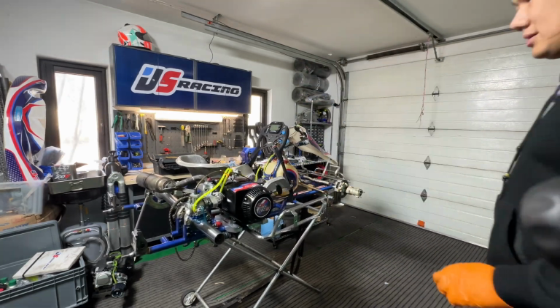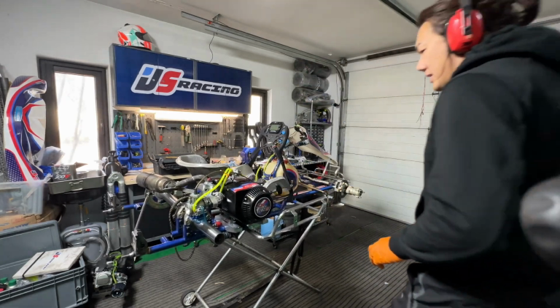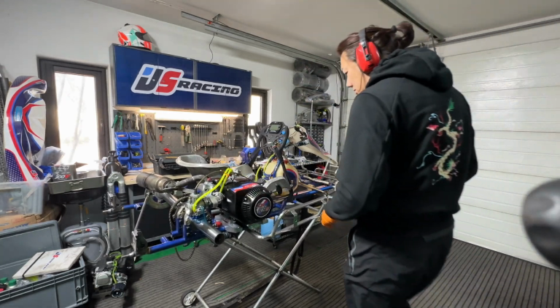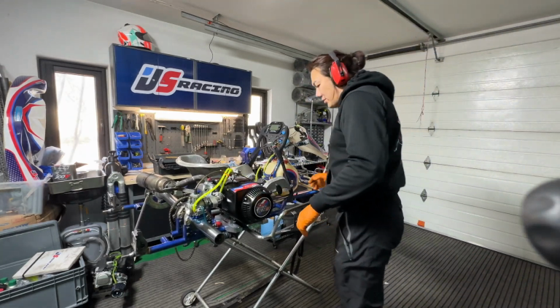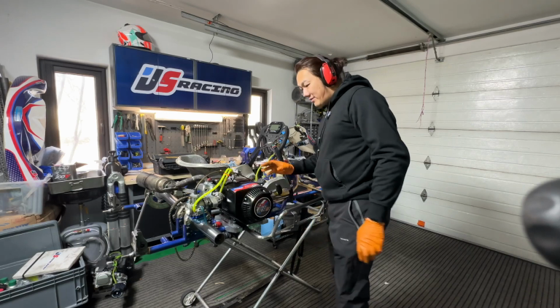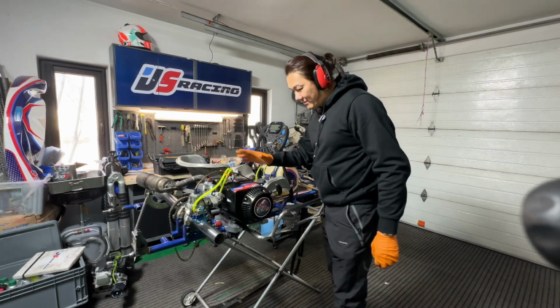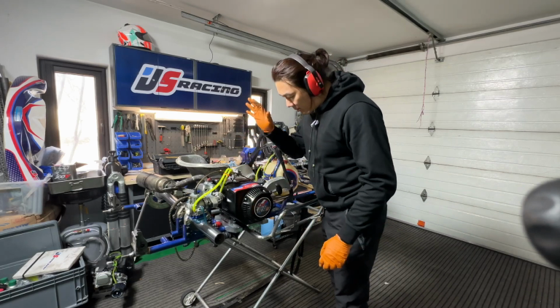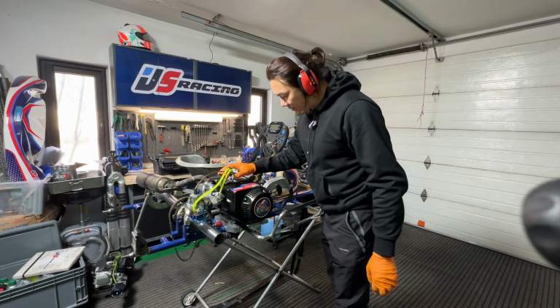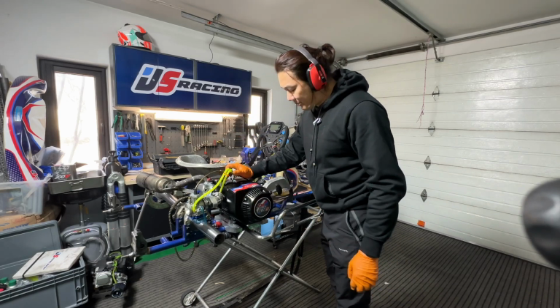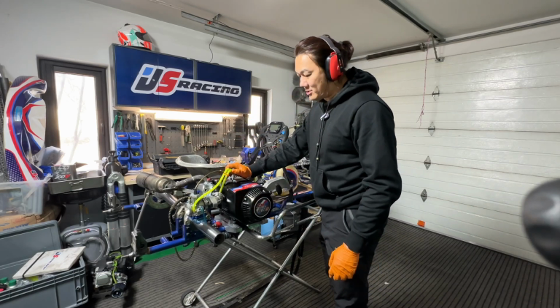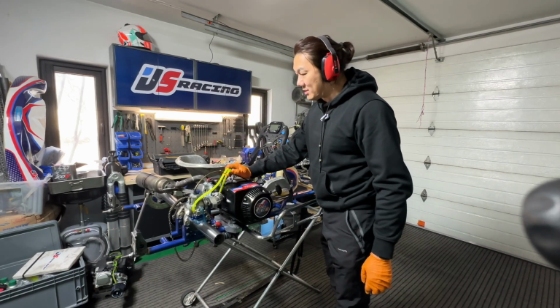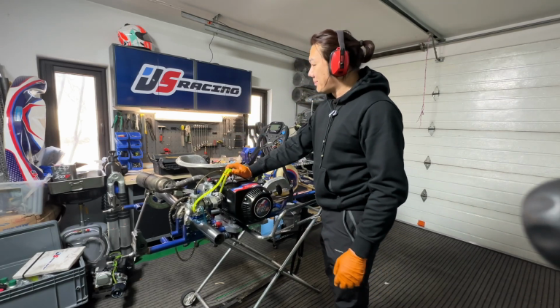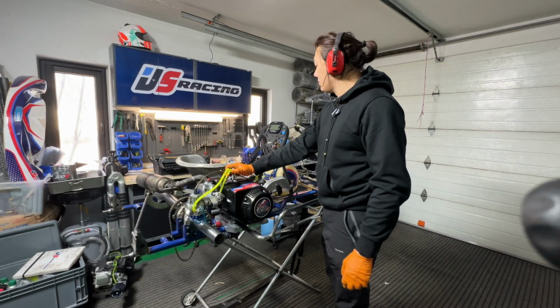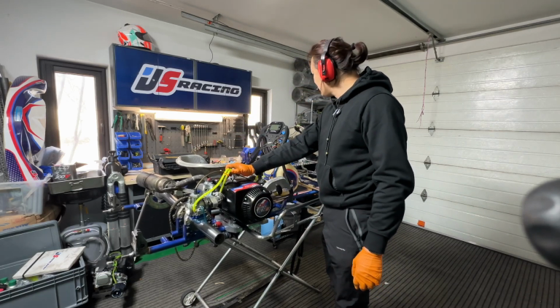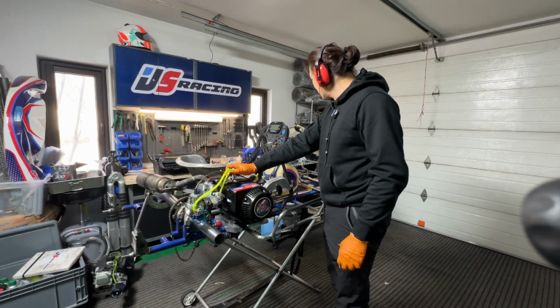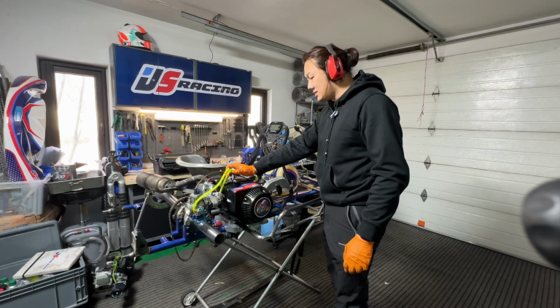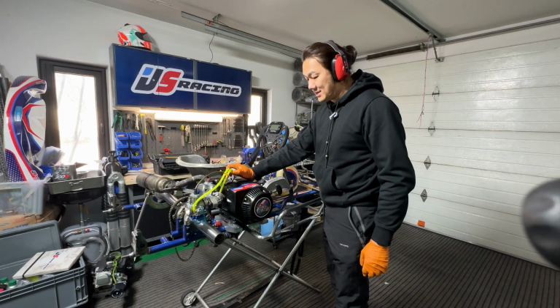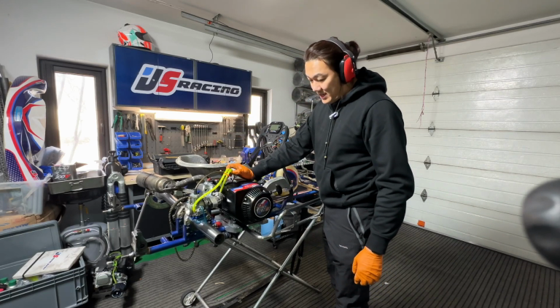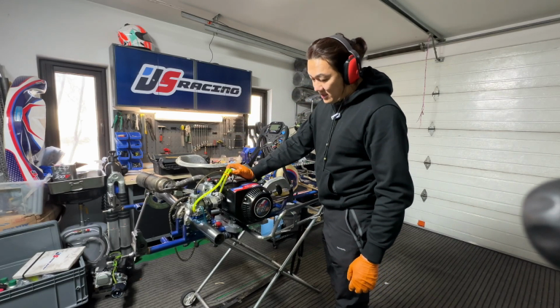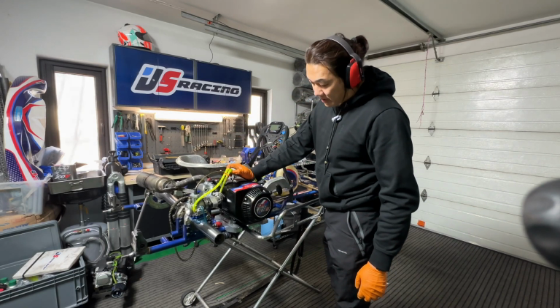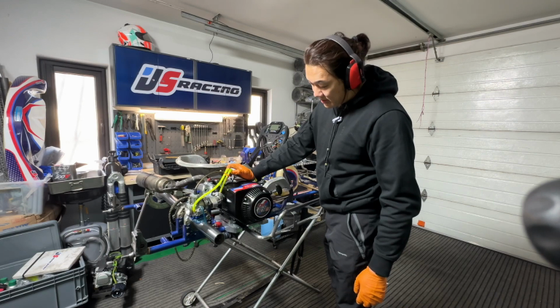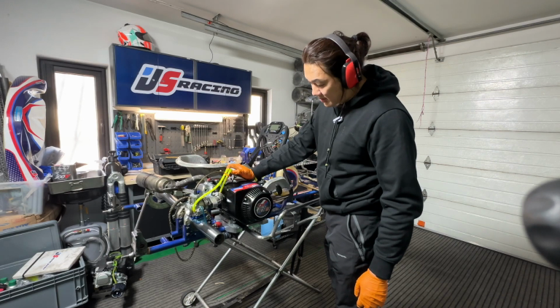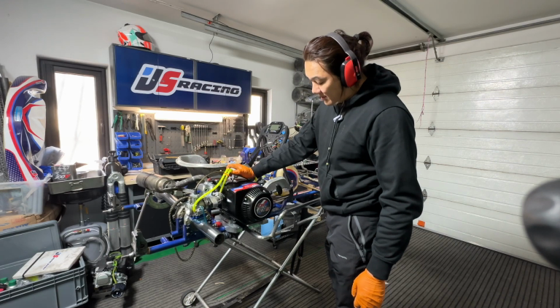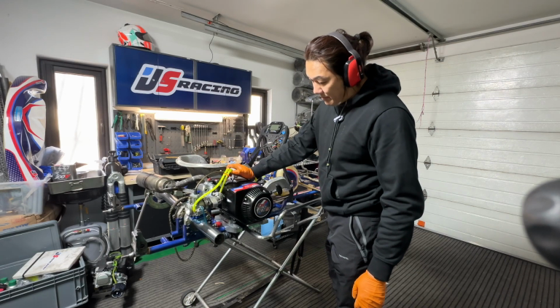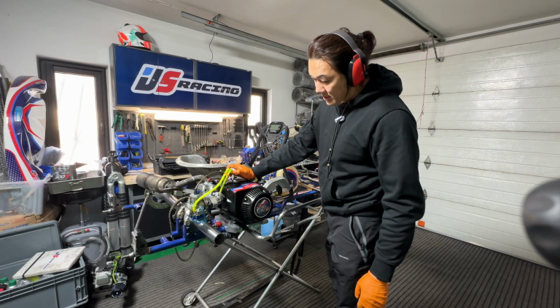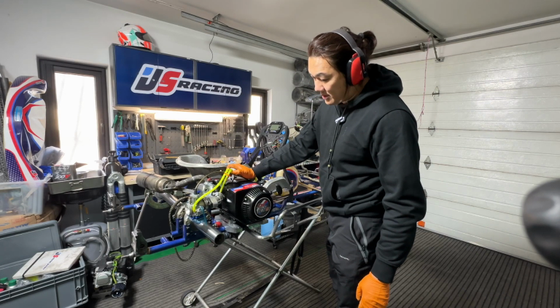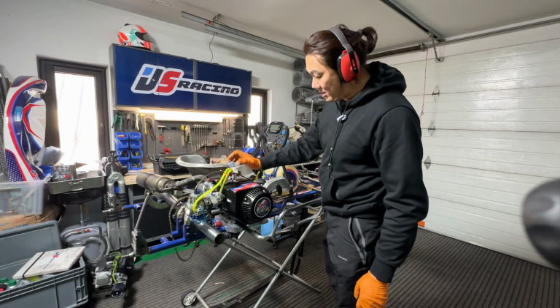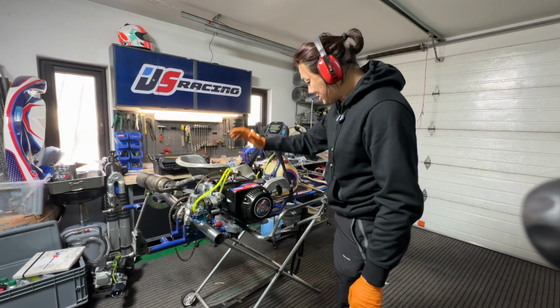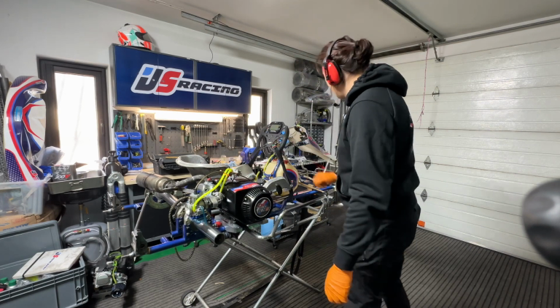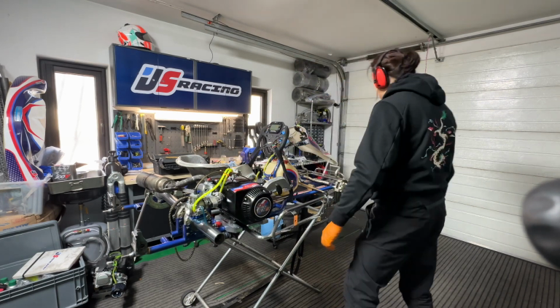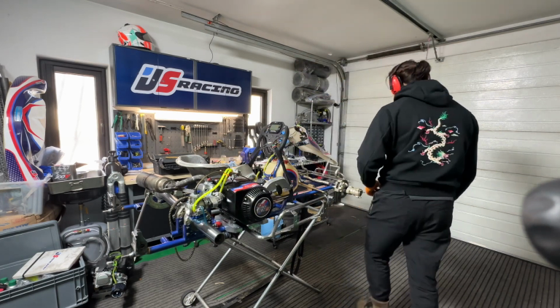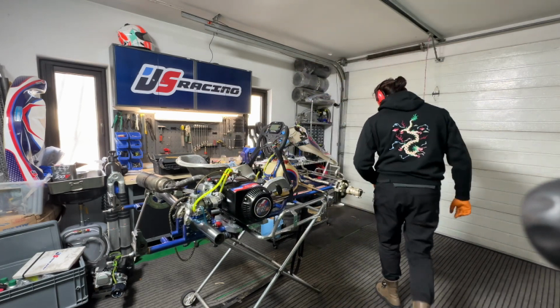Looks like we're having a bit of a problem with the fuel pump, so I'm going to swap it out with one of the older ones and see if it works better. Let's swap it out first.